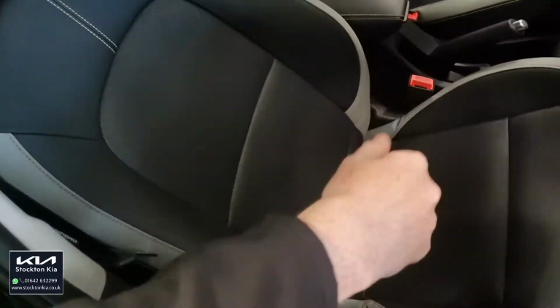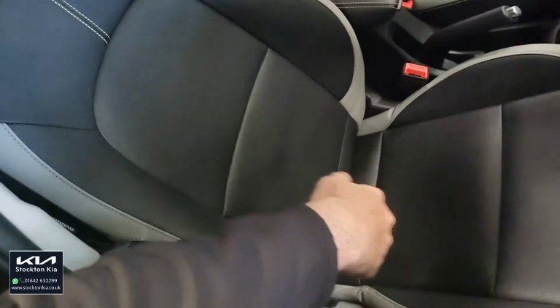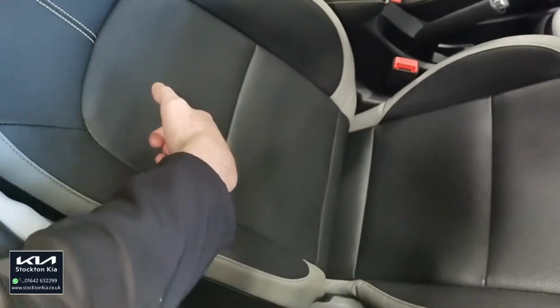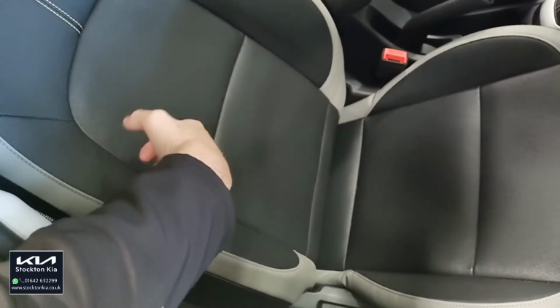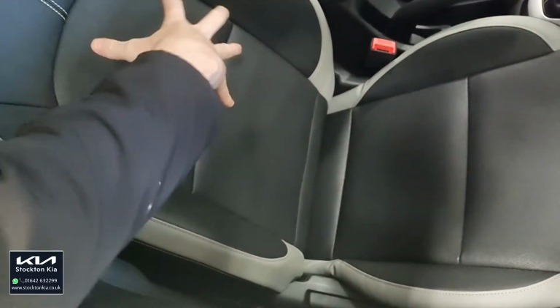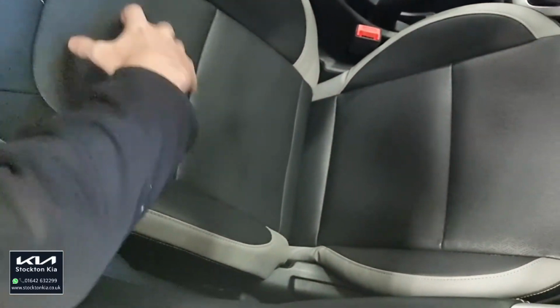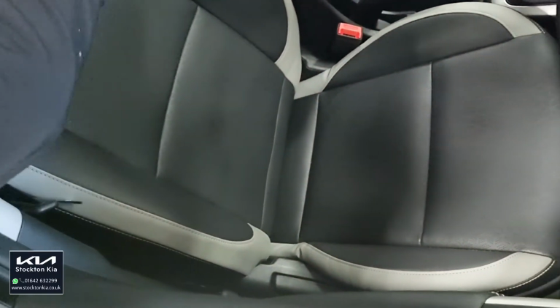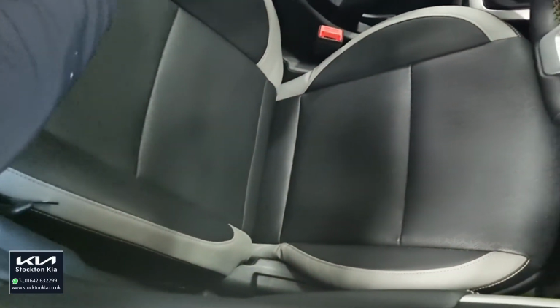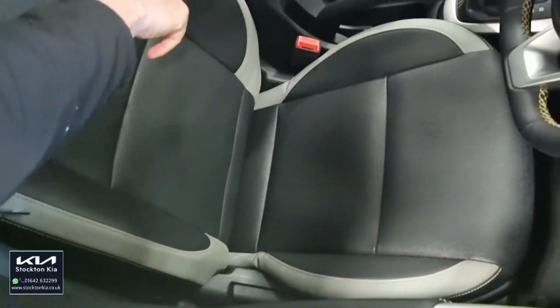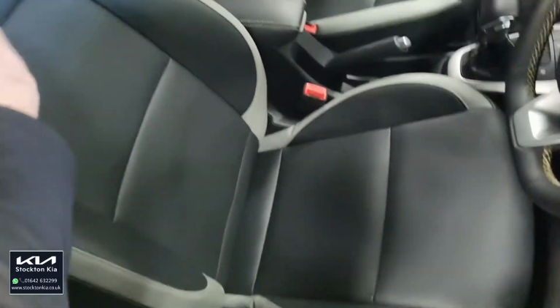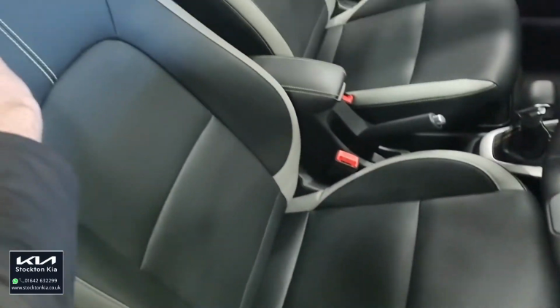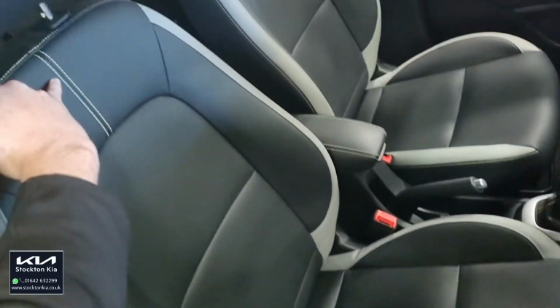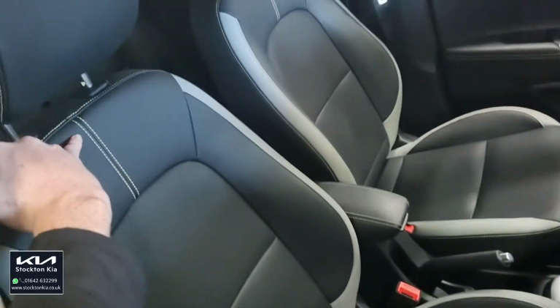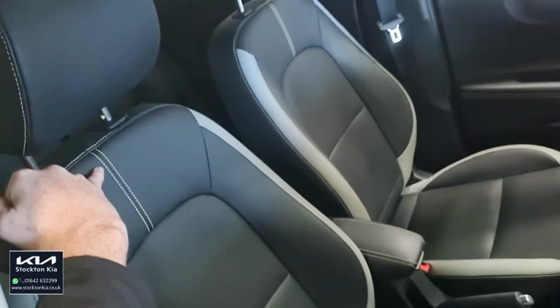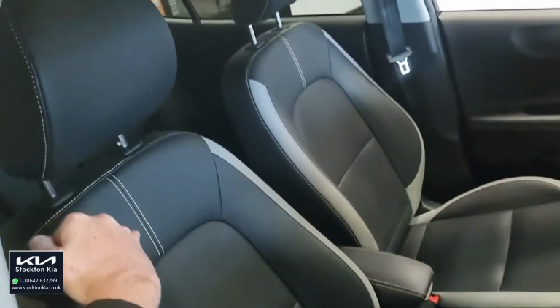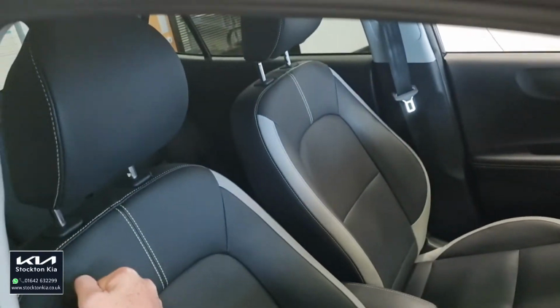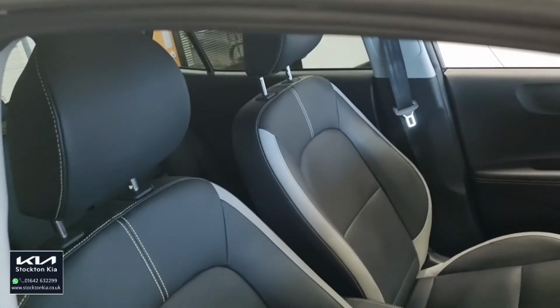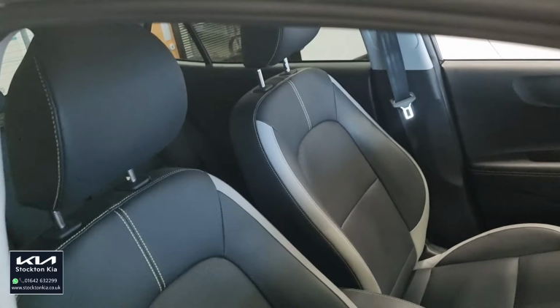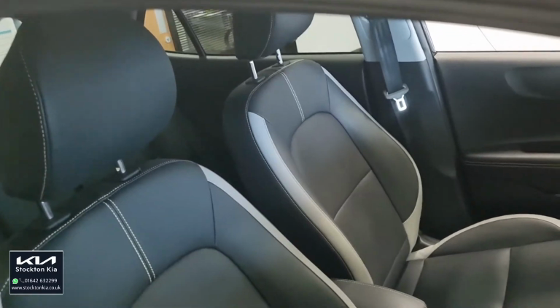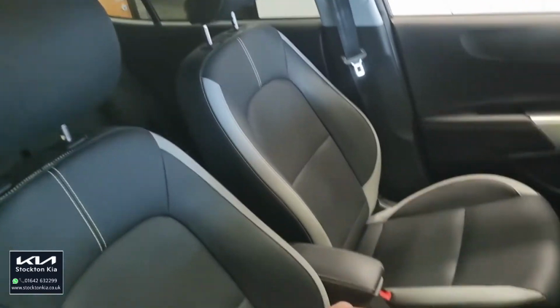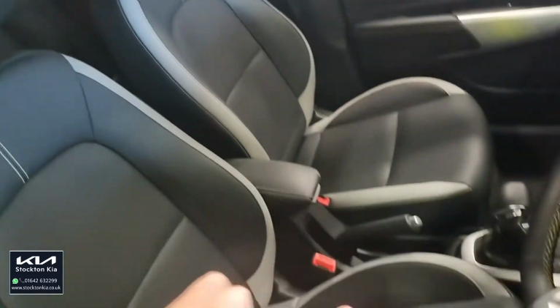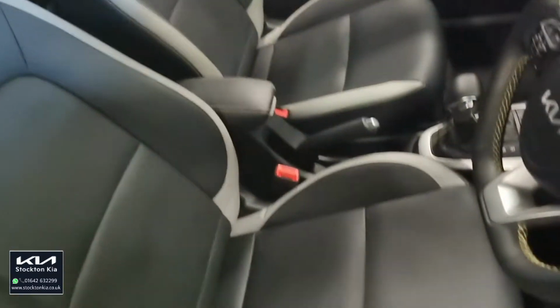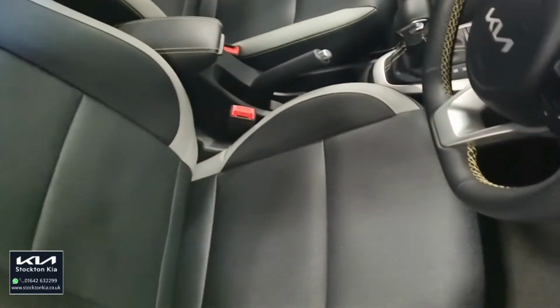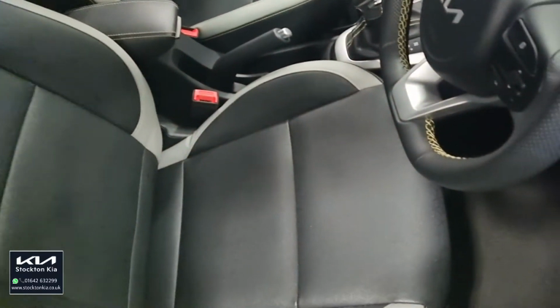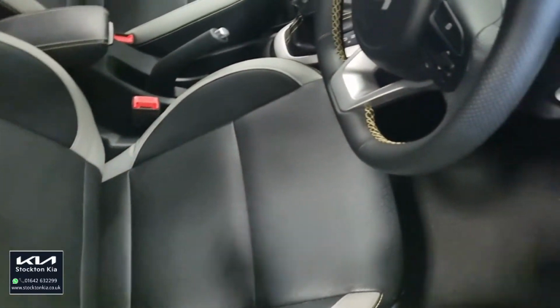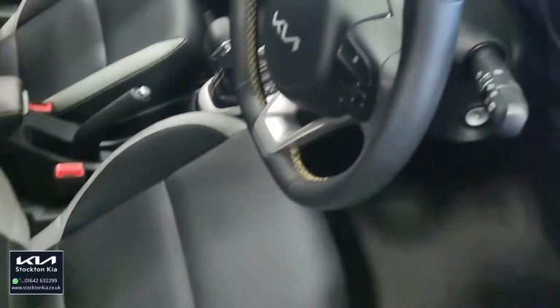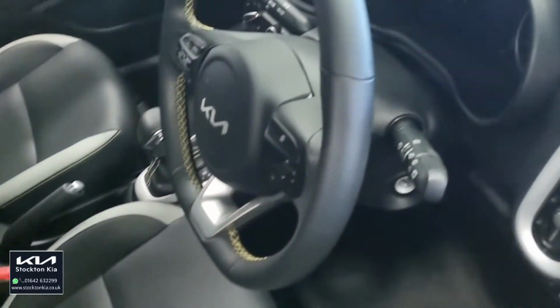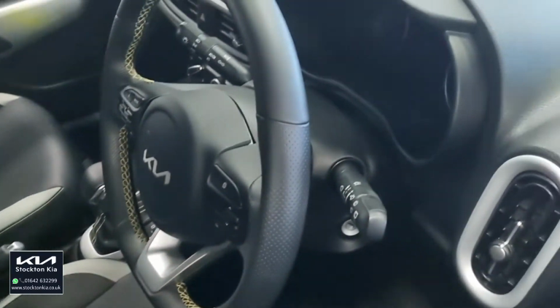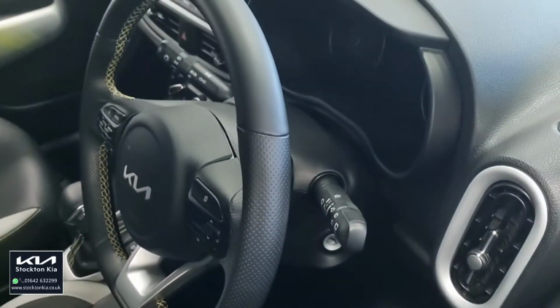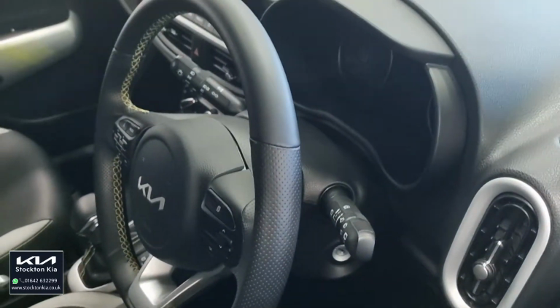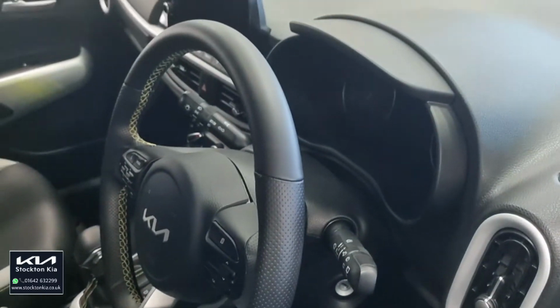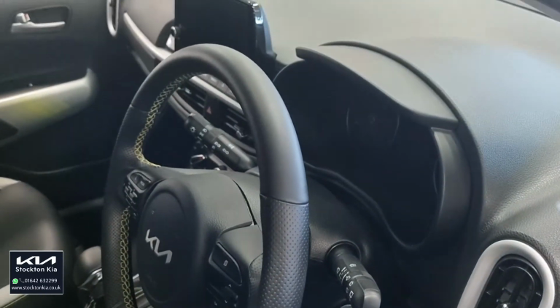Inside you've got the faux leather trim — black with grey on the bolsters and yellow stitching. You'll notice it on the seats, on the leather steering wheel, and also on the door cards.